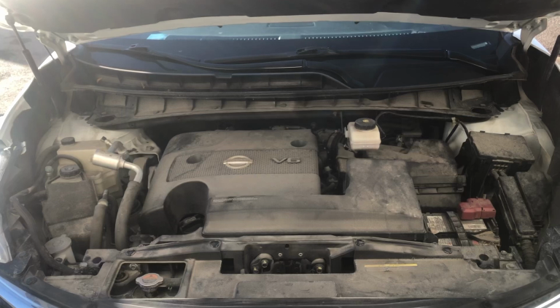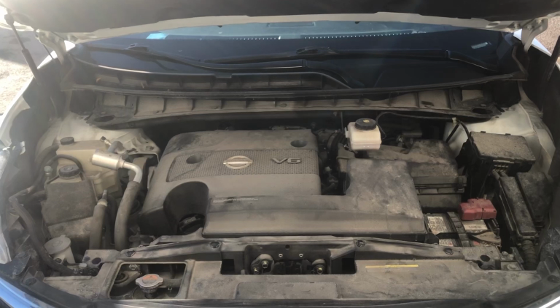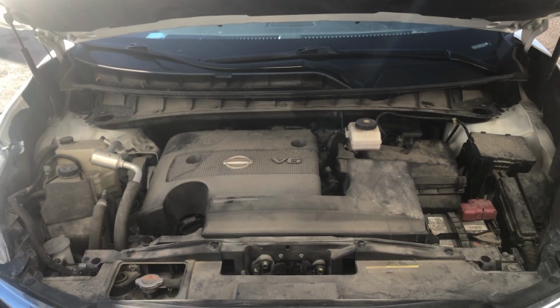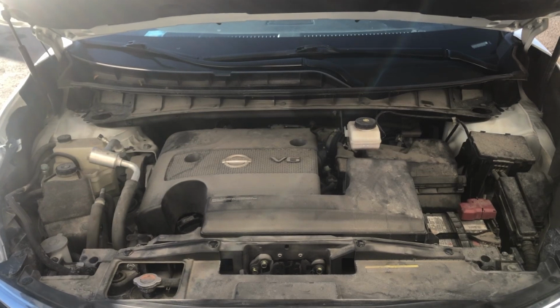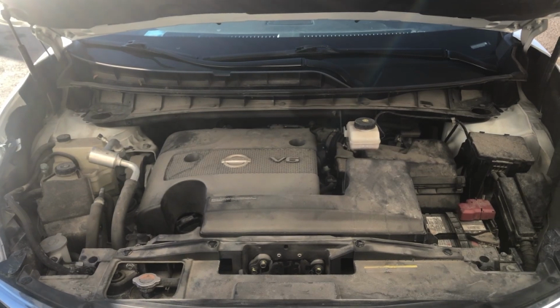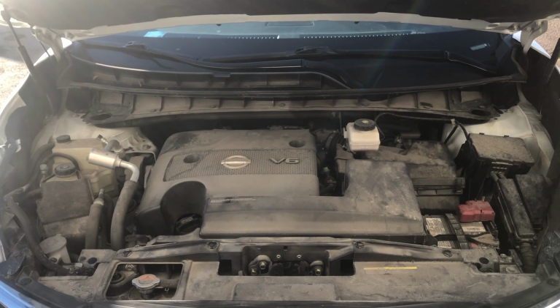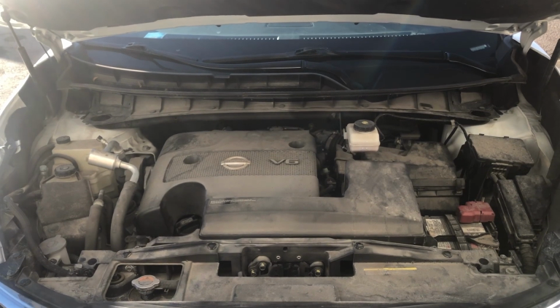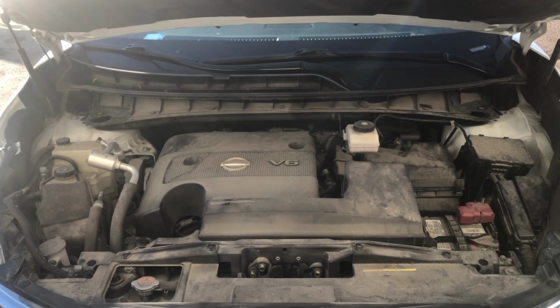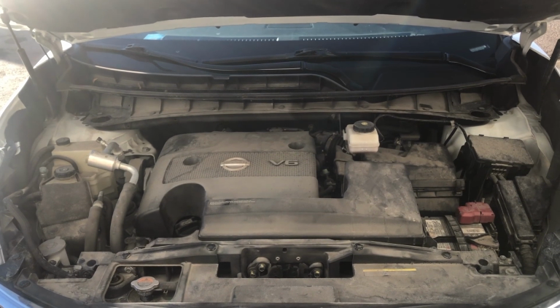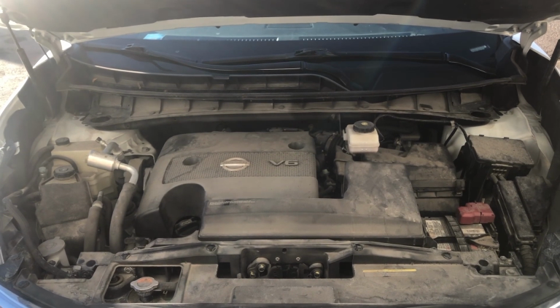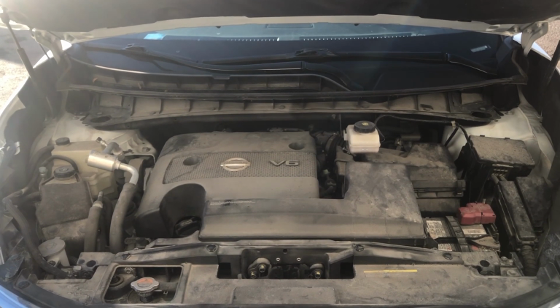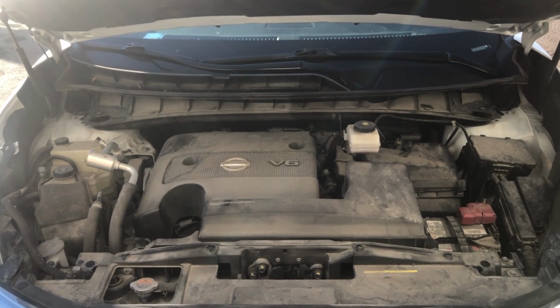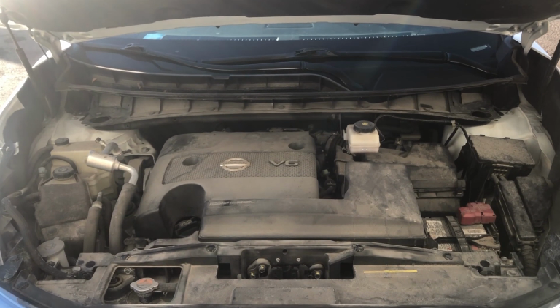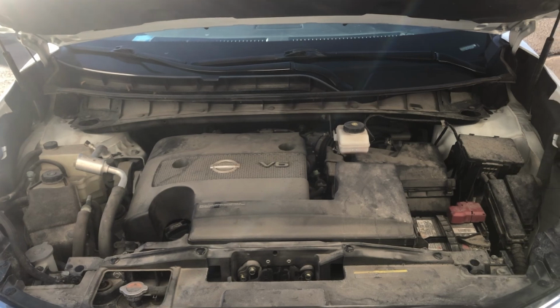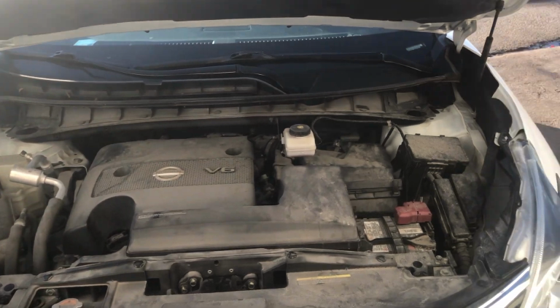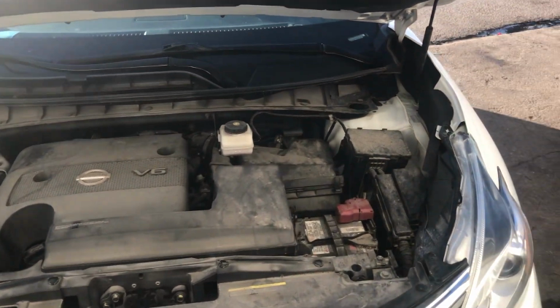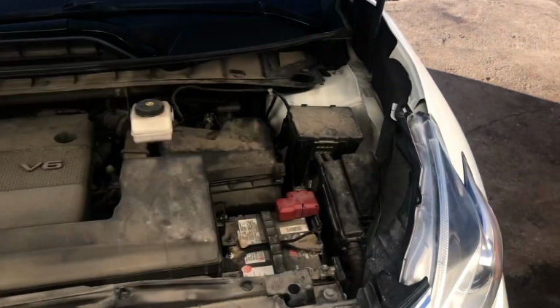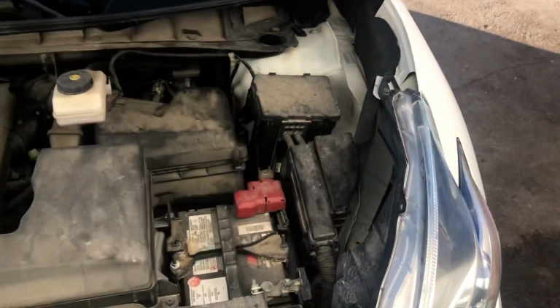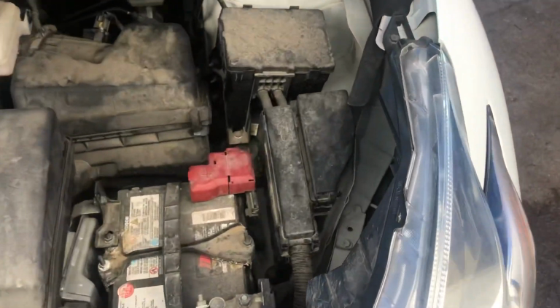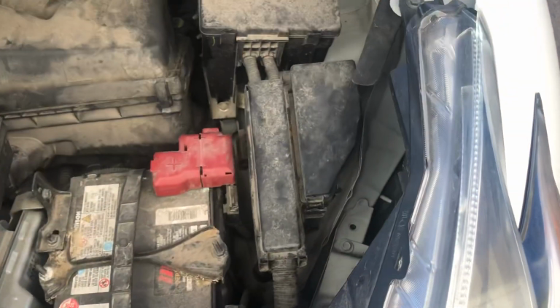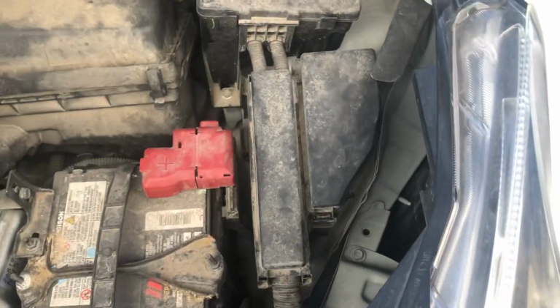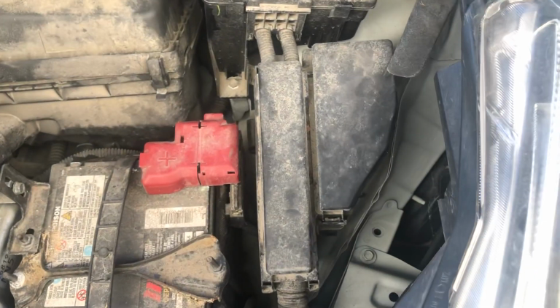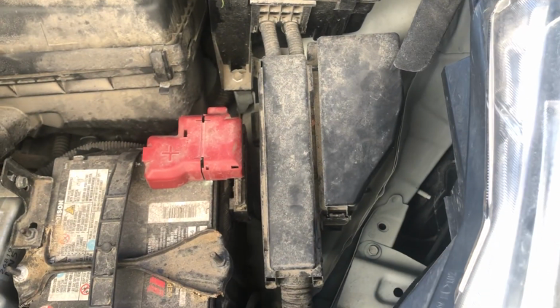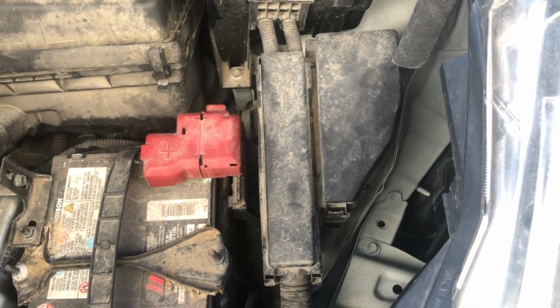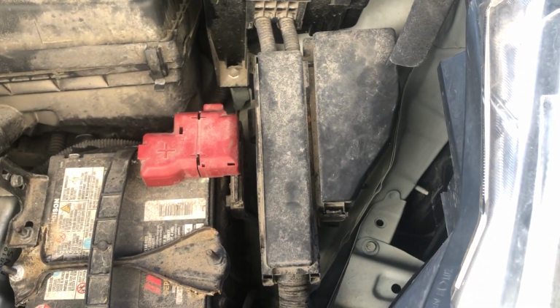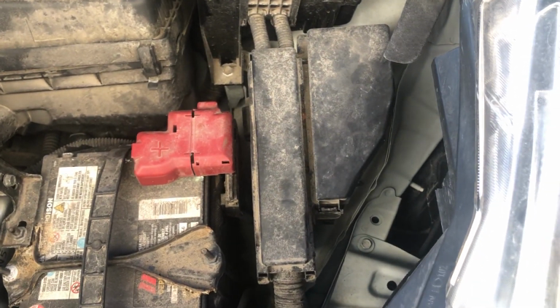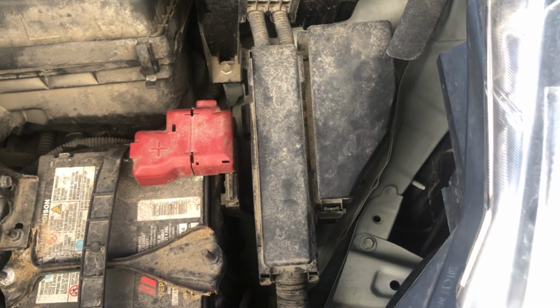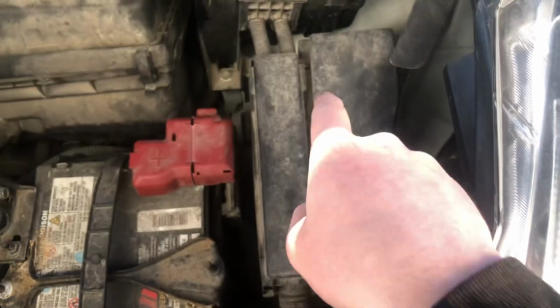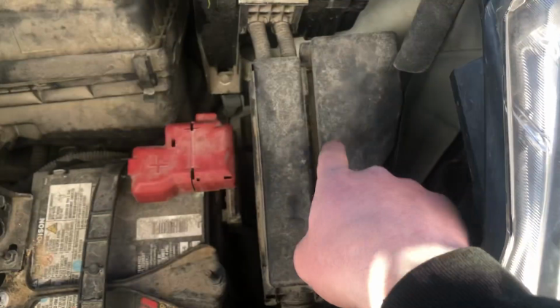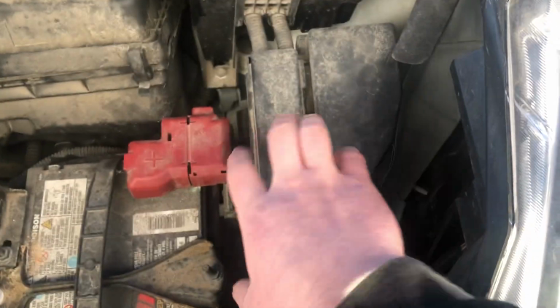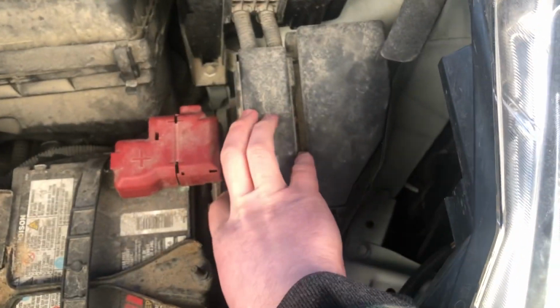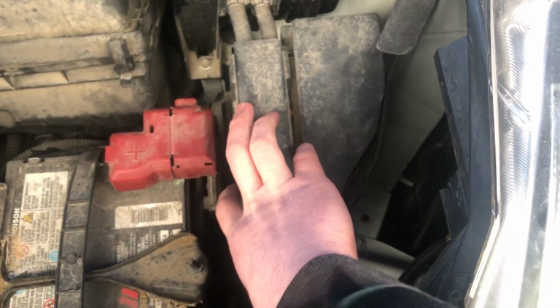Welcome to Simon's Car Fix. Today we'll be showing you the fuse box locations for this 2022 Nissan Murano. The first fuse box location is located on the right side of the car, which is located right over here.